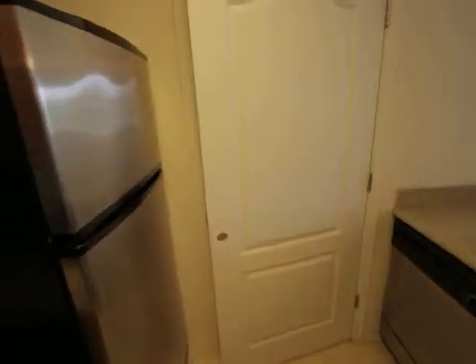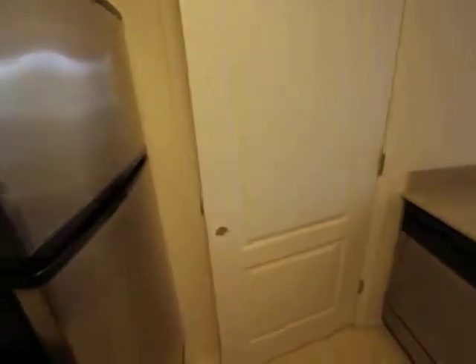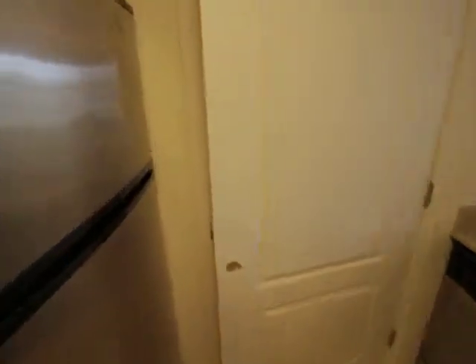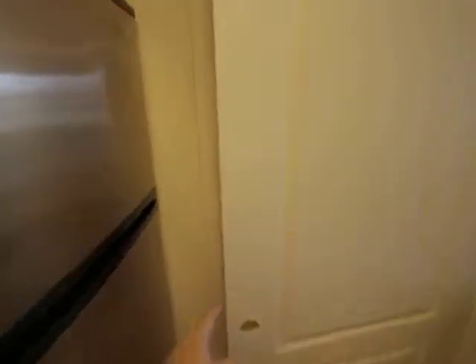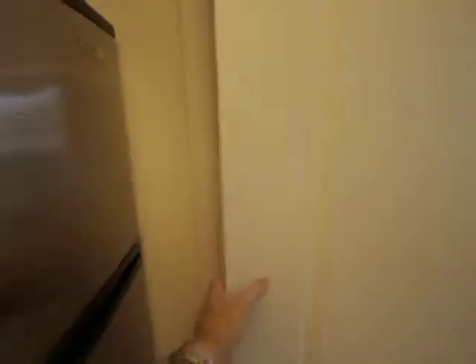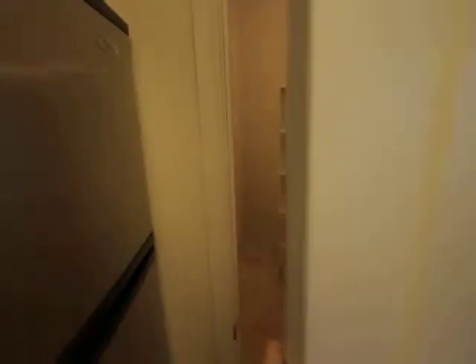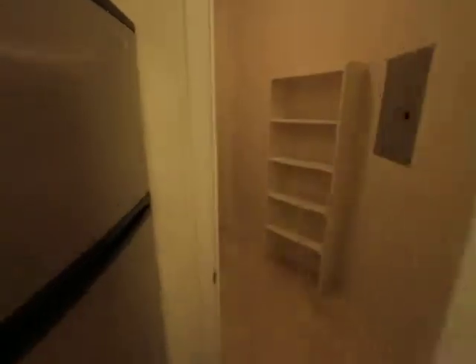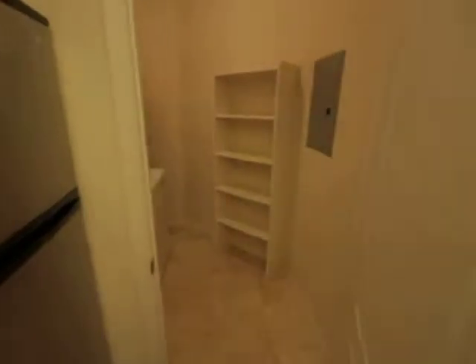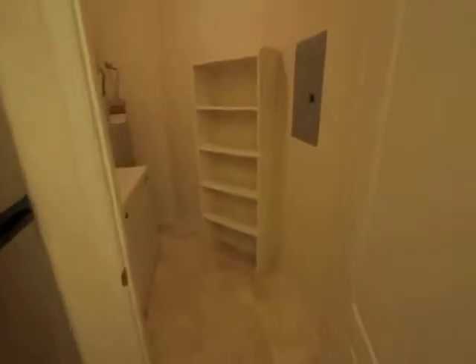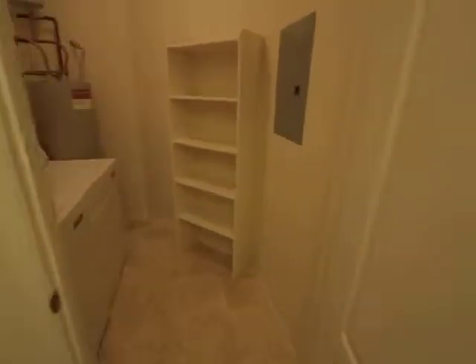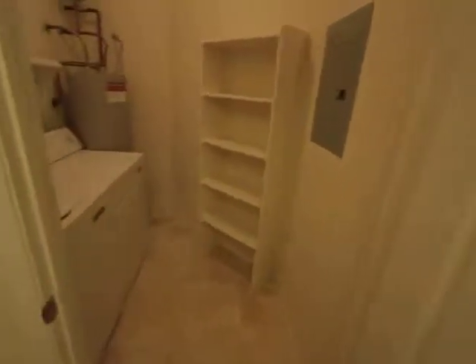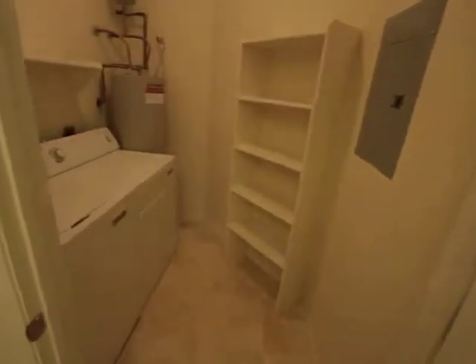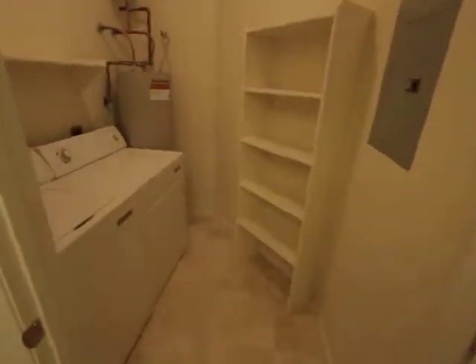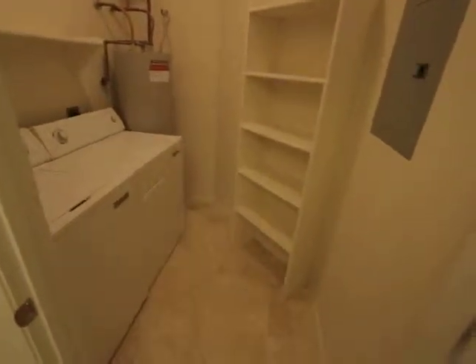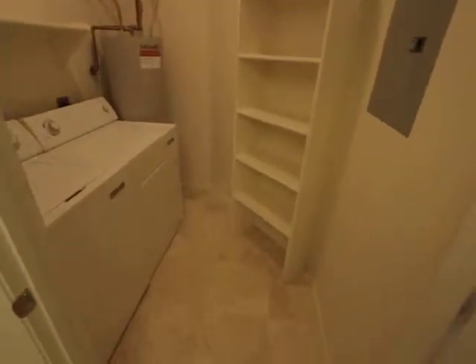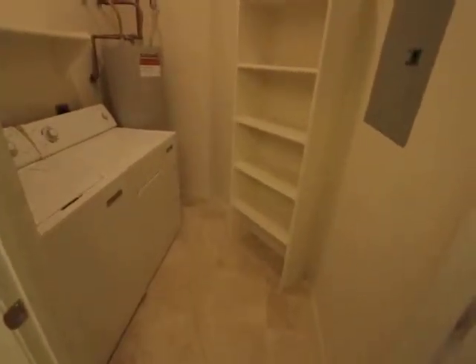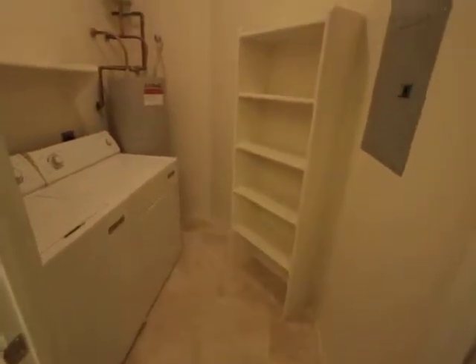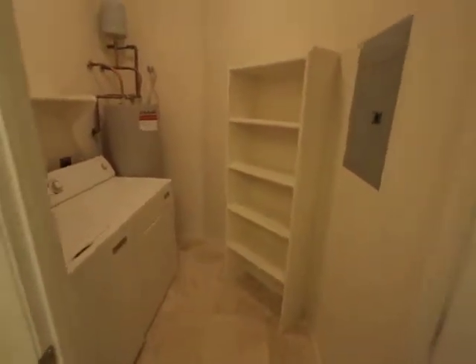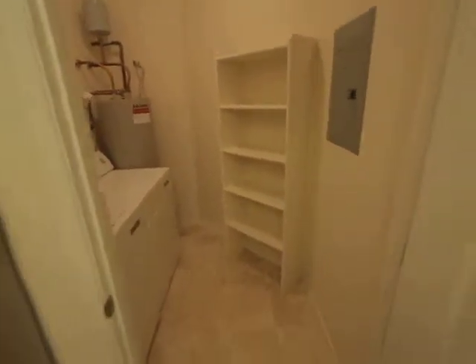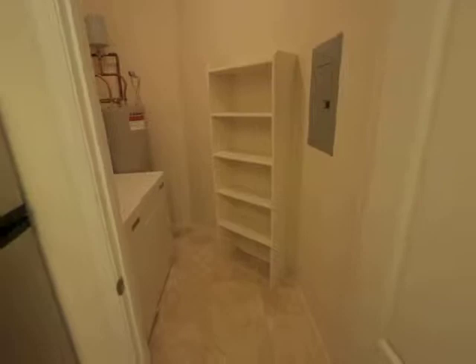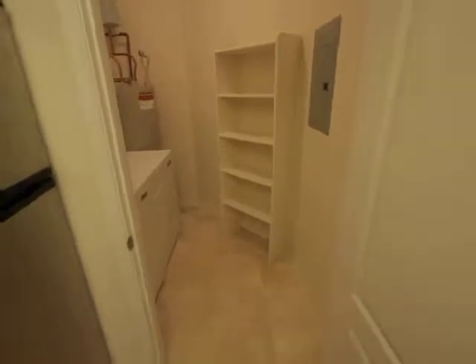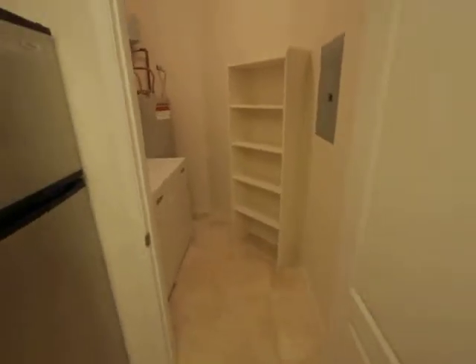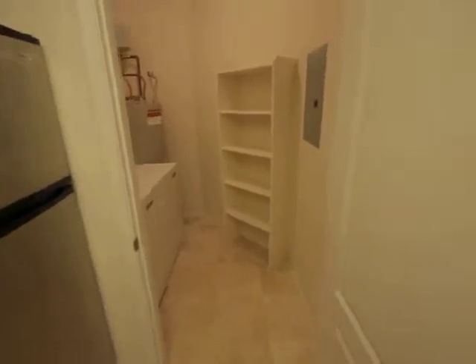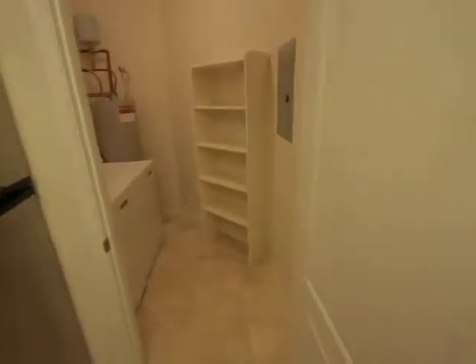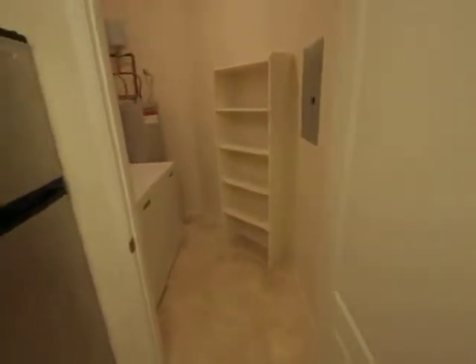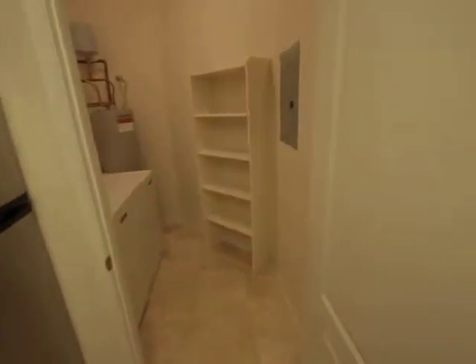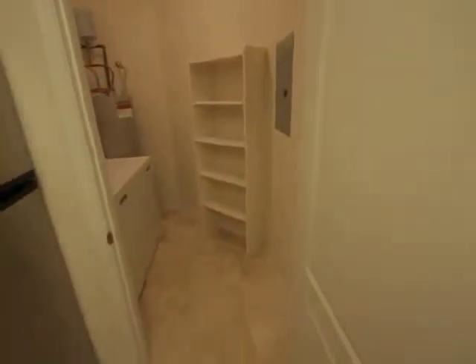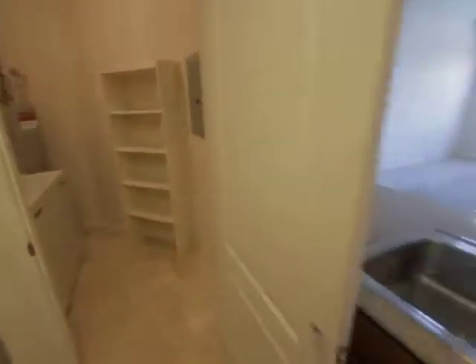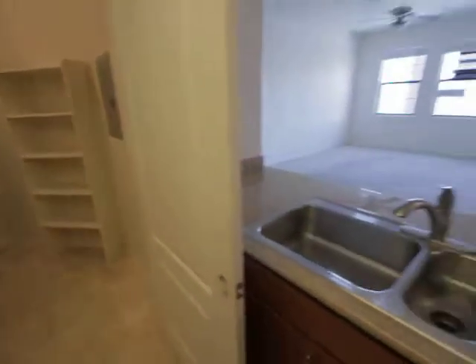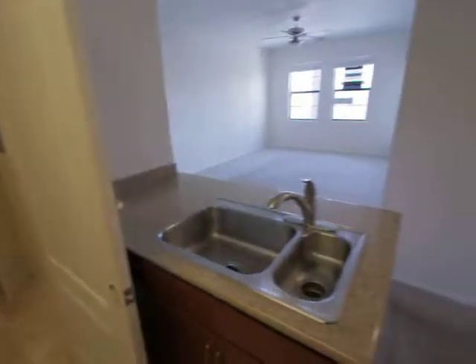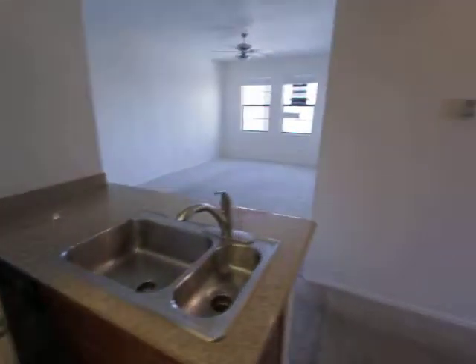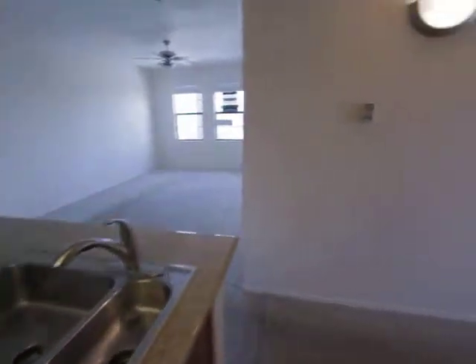The laundry room needs a new lock, but it has a full-size washer and dryer as well as added storage. As you can see, the travertine flooring has continued through here as well as in the bathrooms.